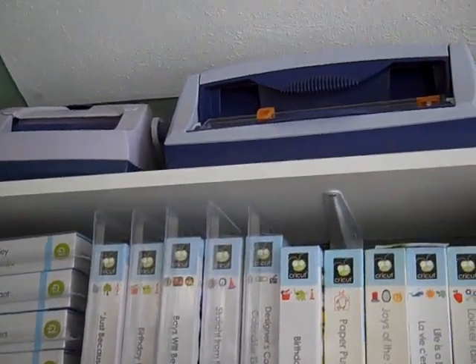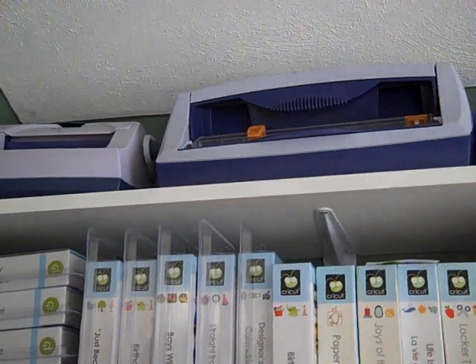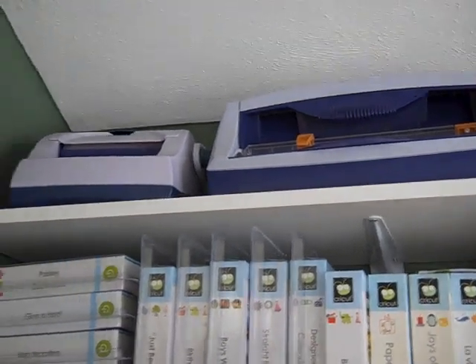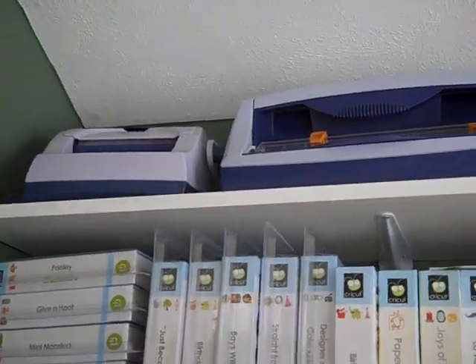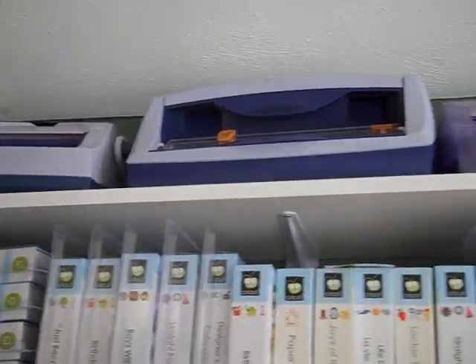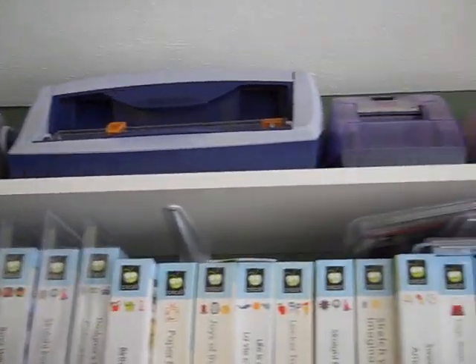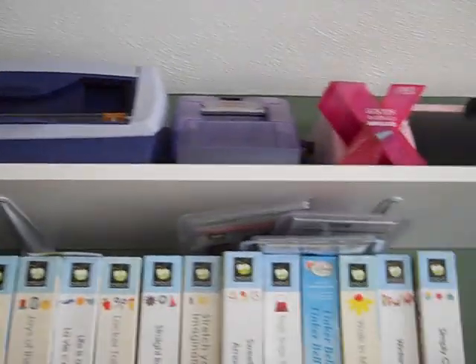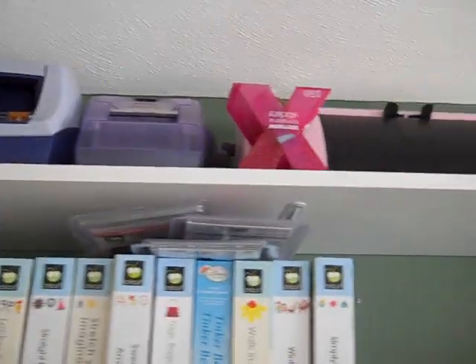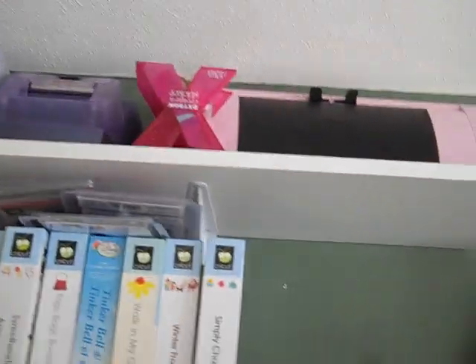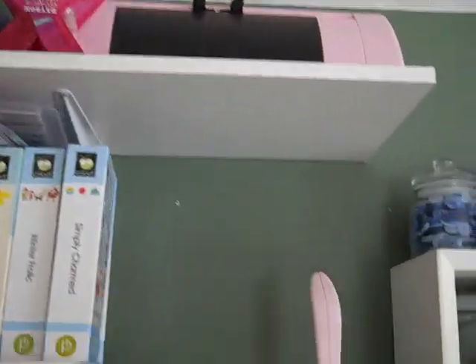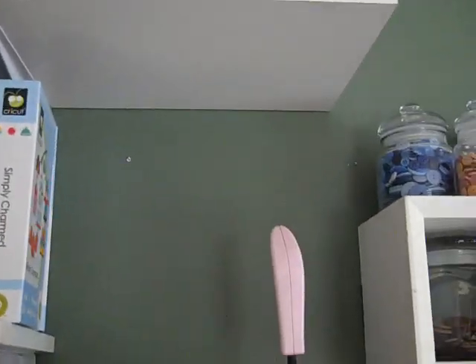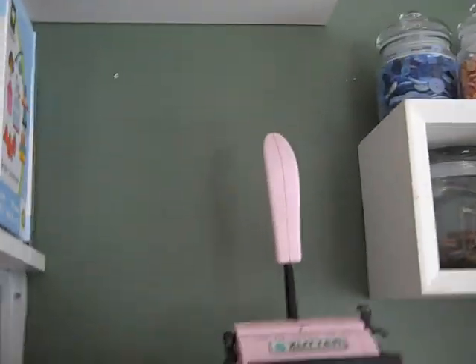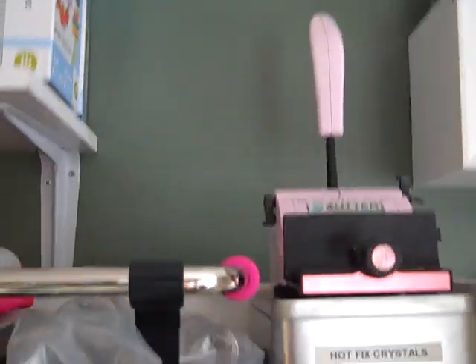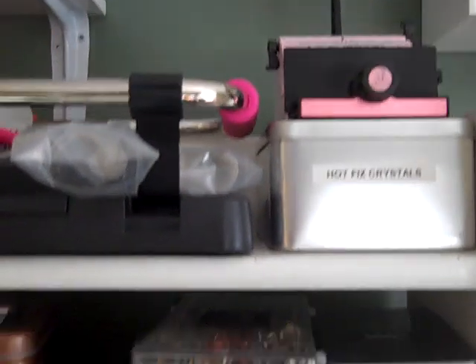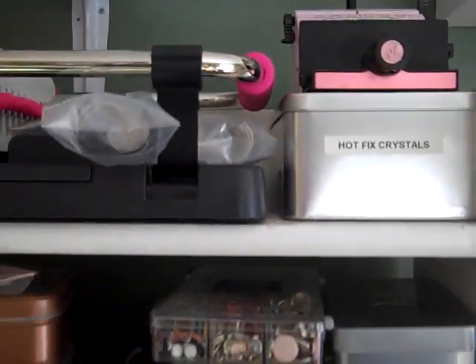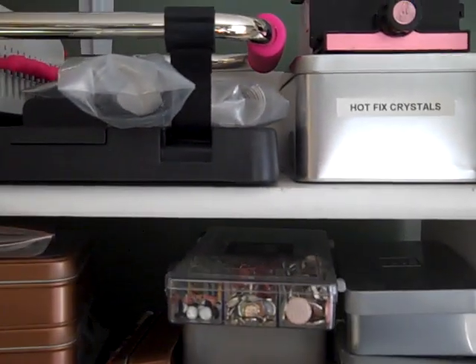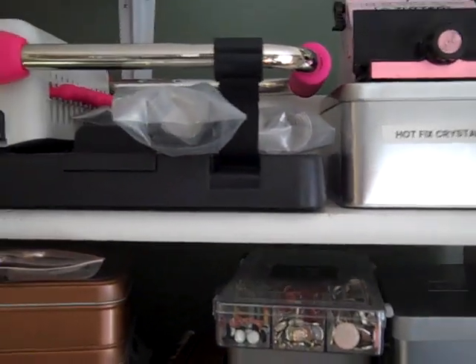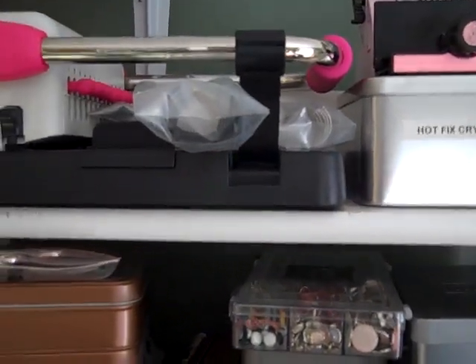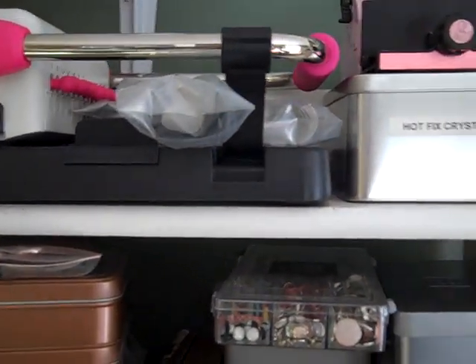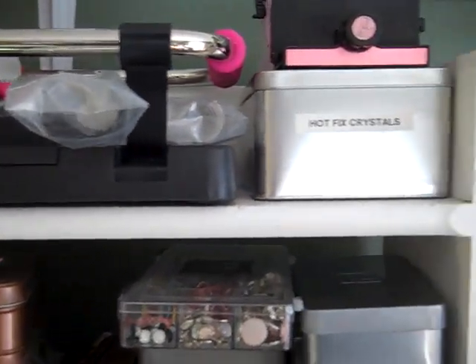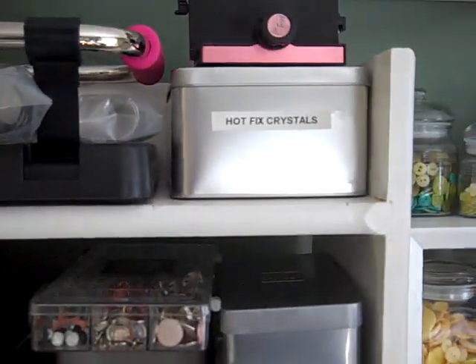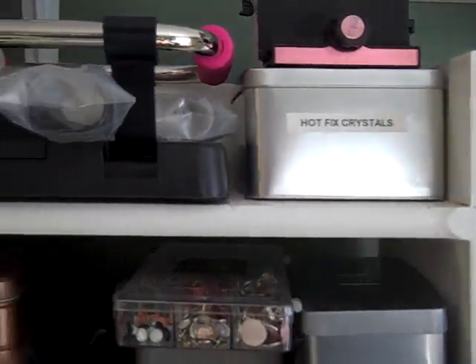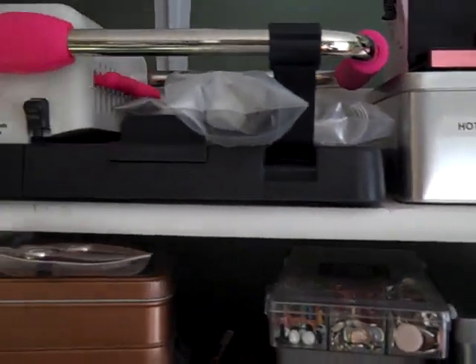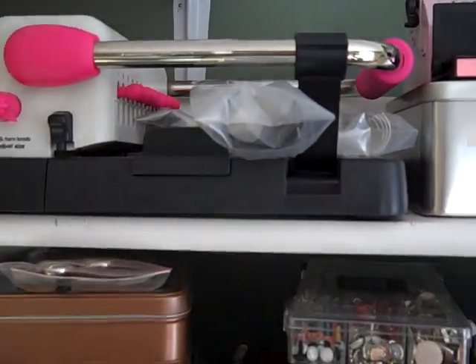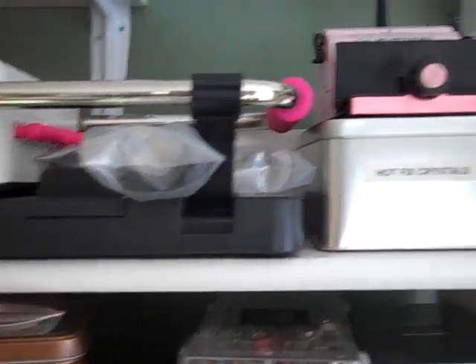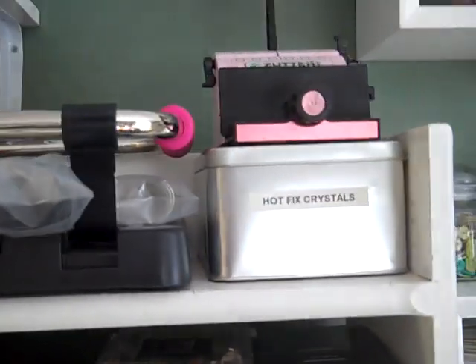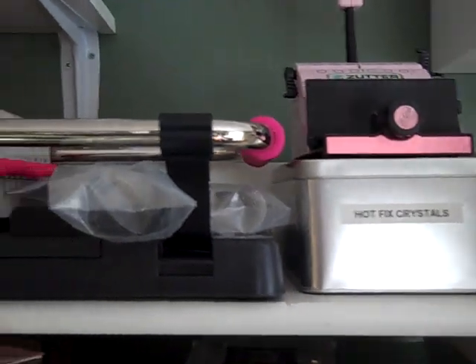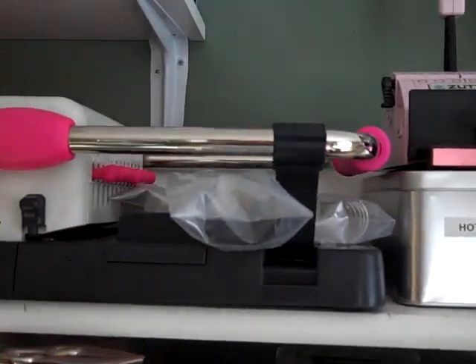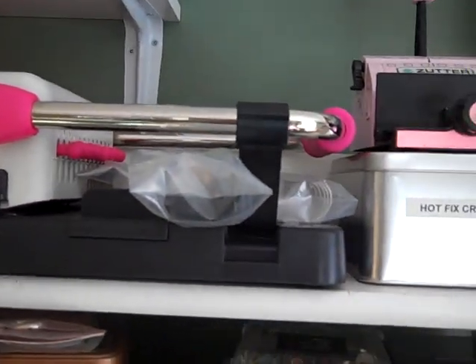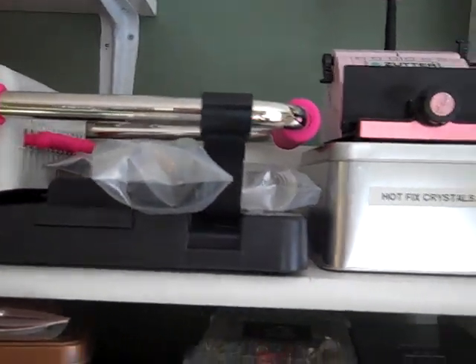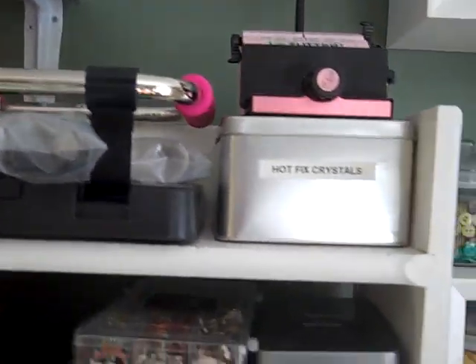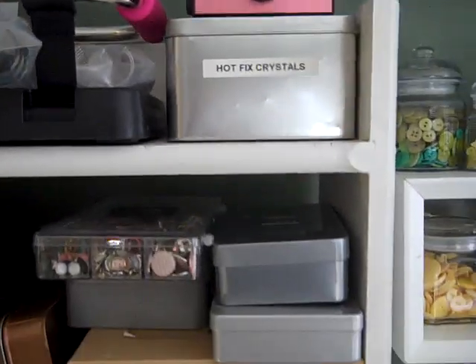Up on the very top is my Xyrons, all the different sizes, and then come straight down I have a bookcase that holds my Zutter and my Cinch, and they're best friends so they sit together there.